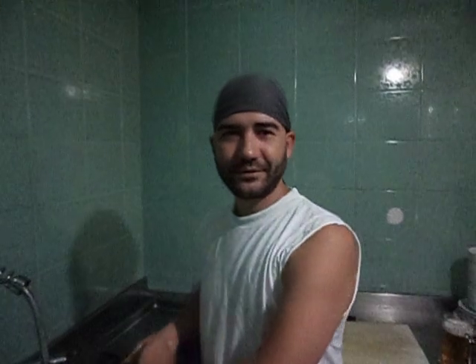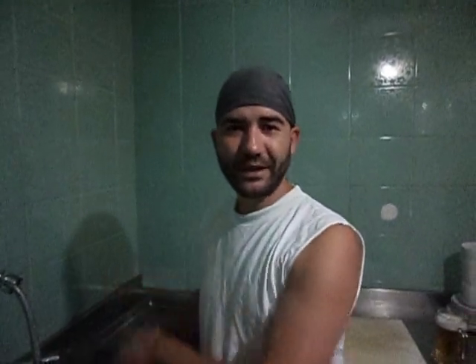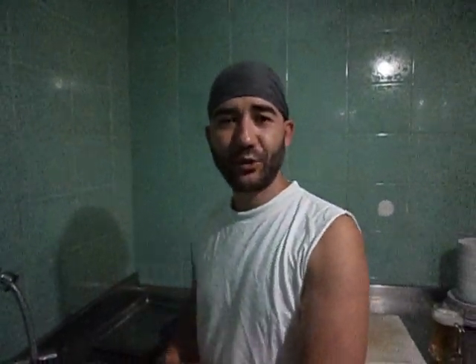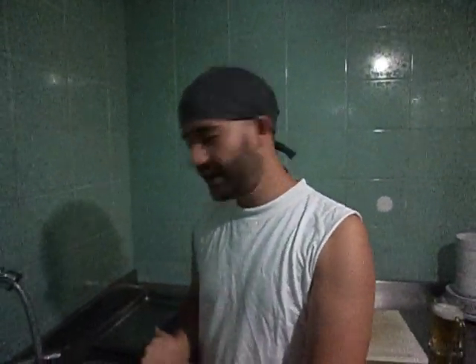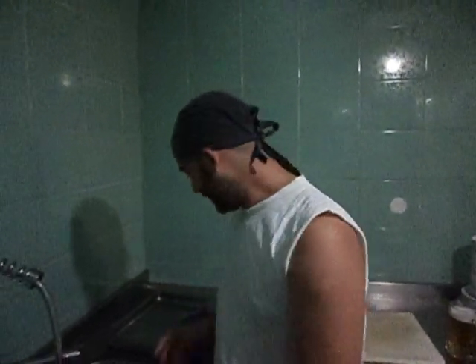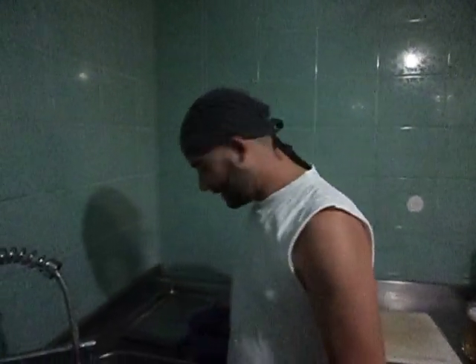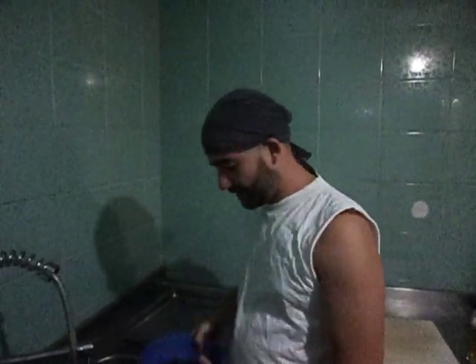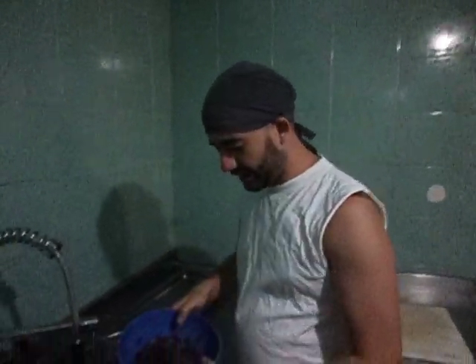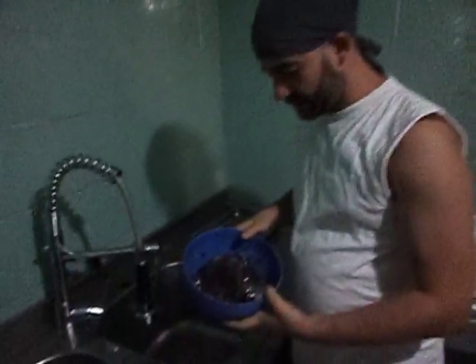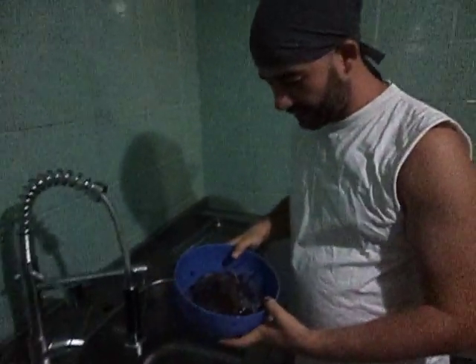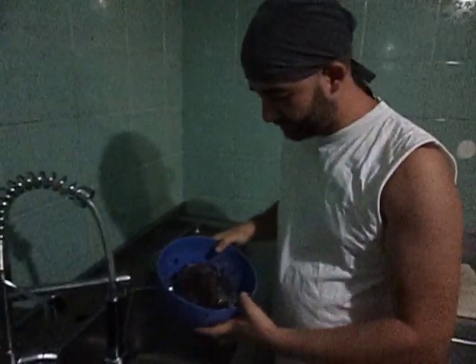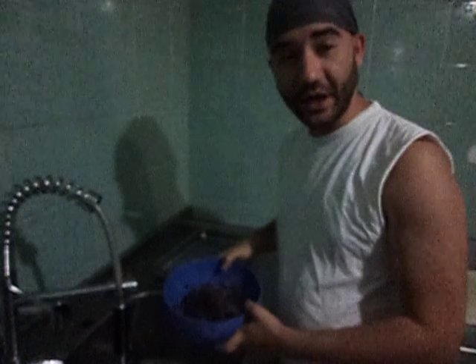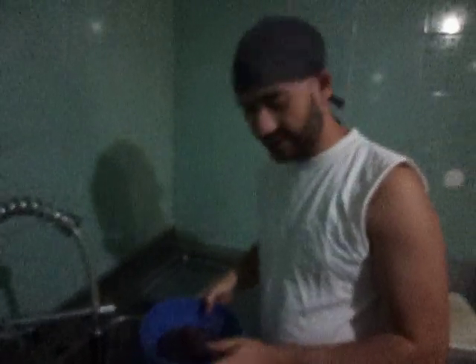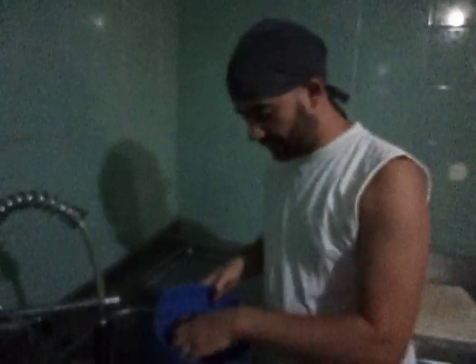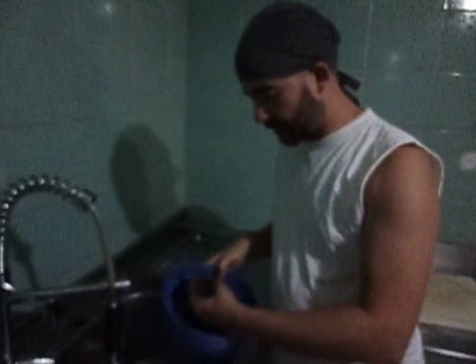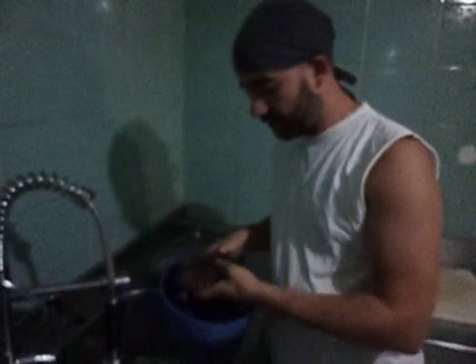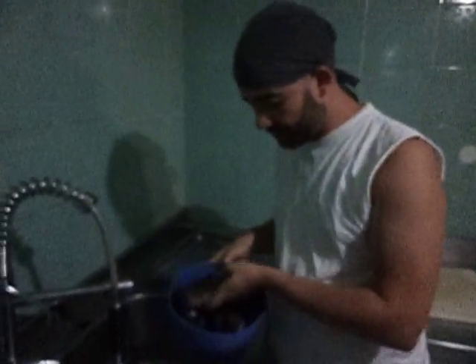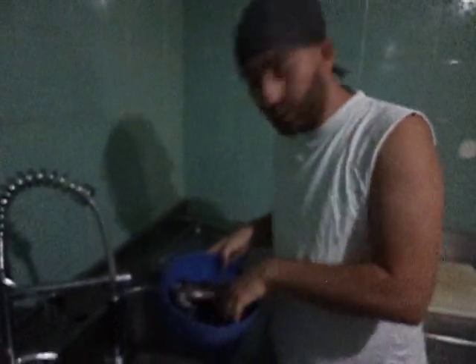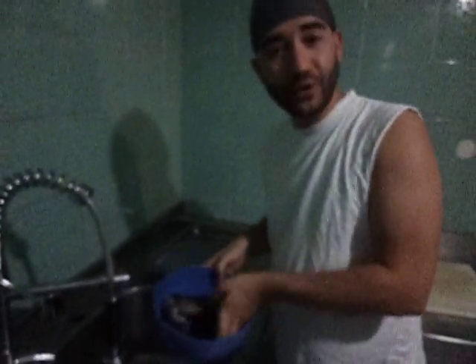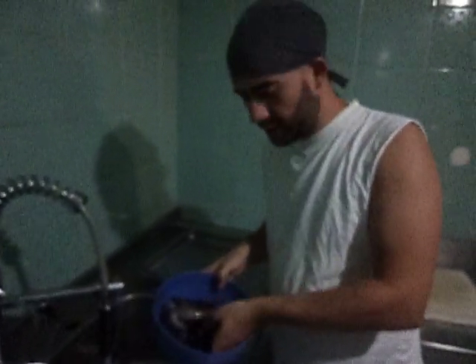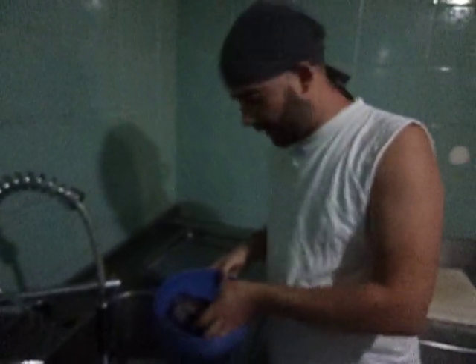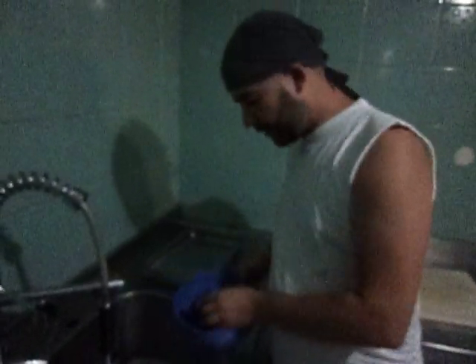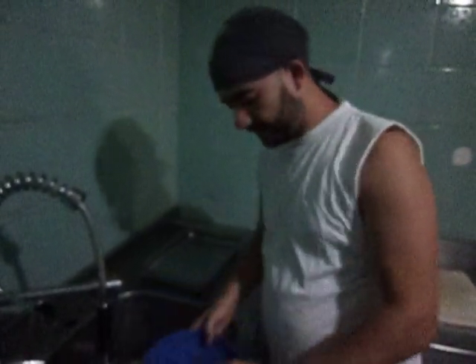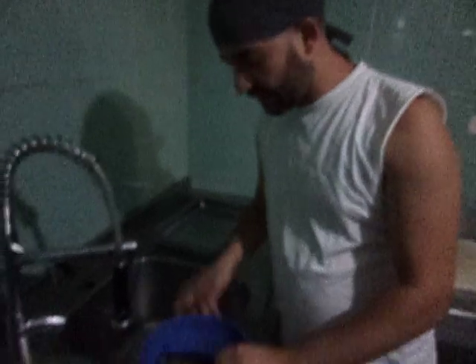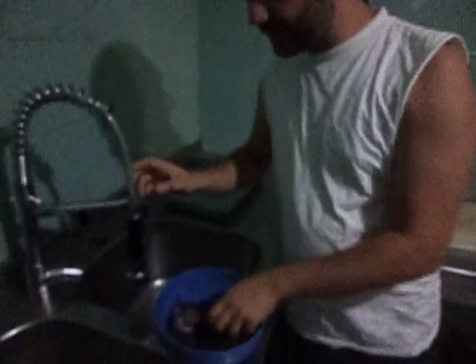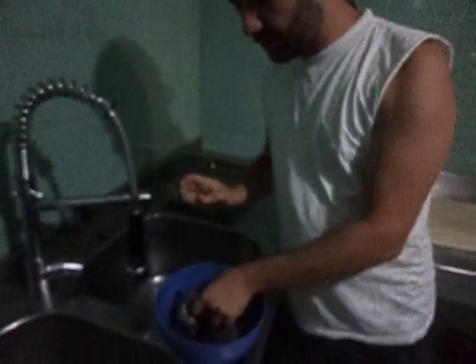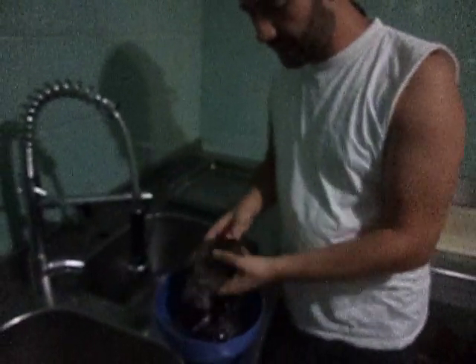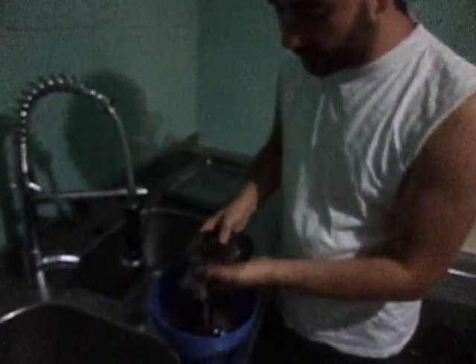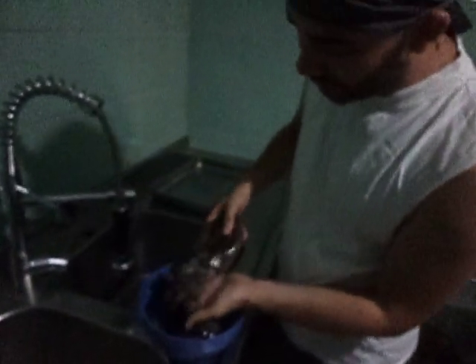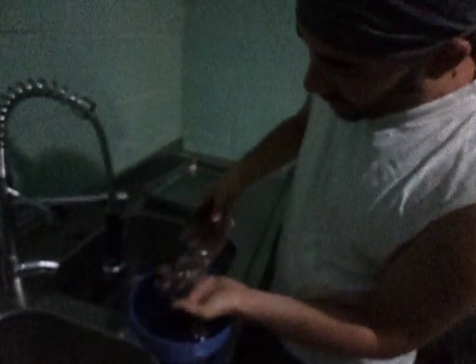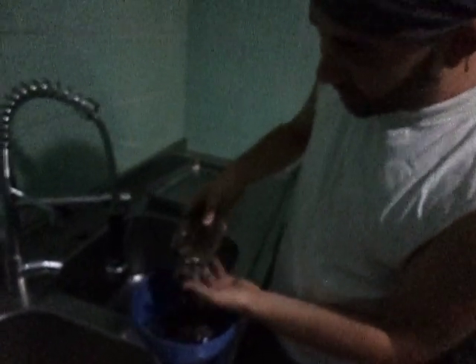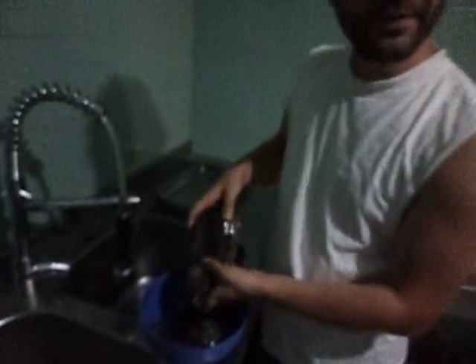Hello everyone. Today we're going to skin out and clean up a cuttlefish. Actually I have two here. First I have to tell you a little bit about cuttlefish.